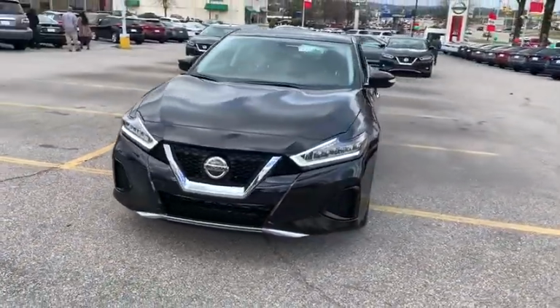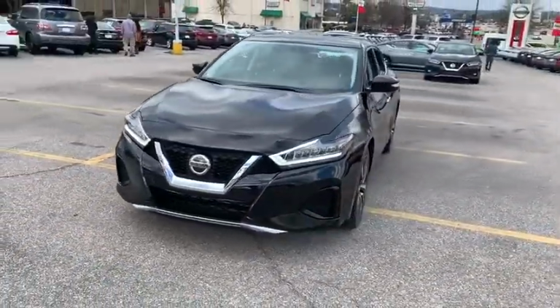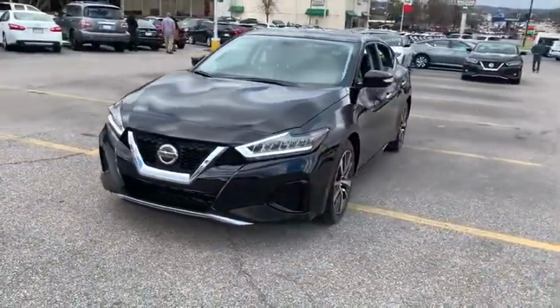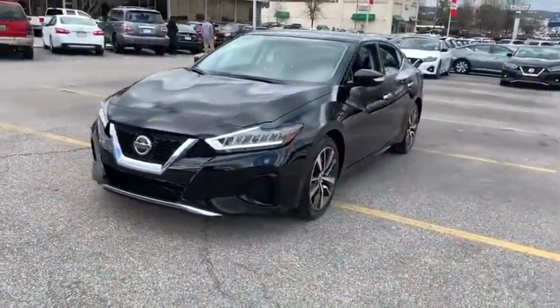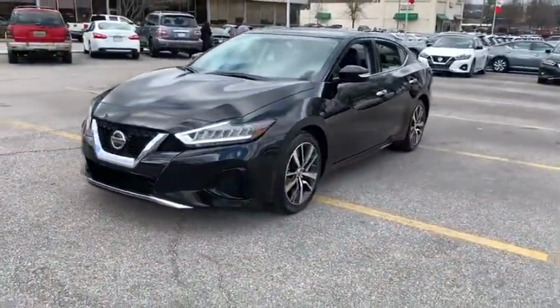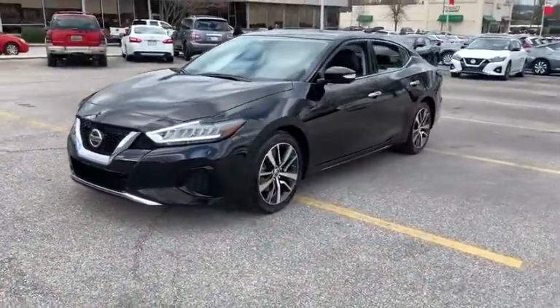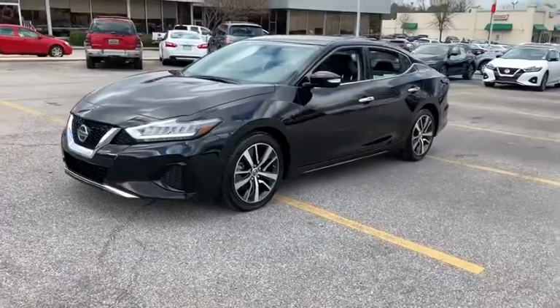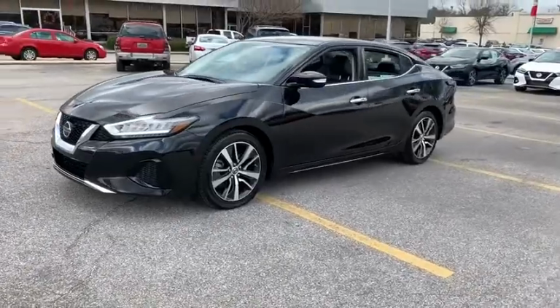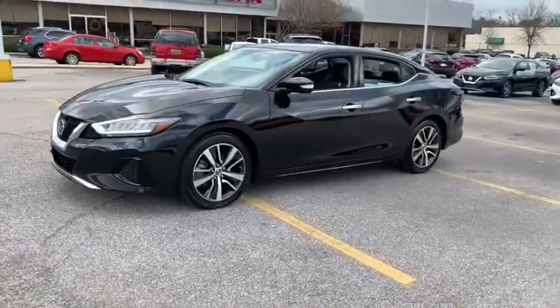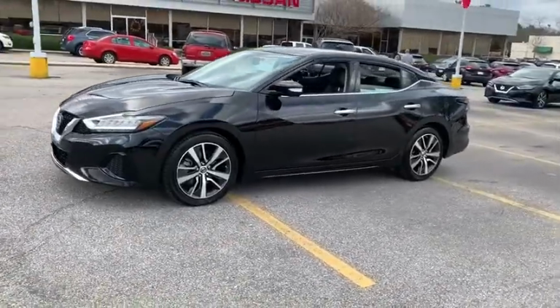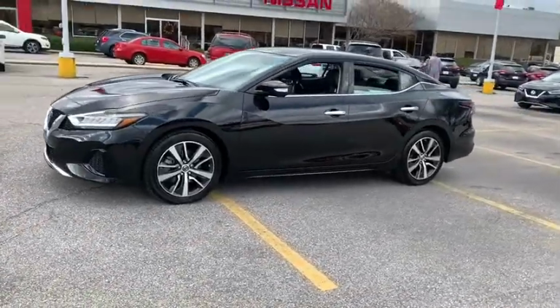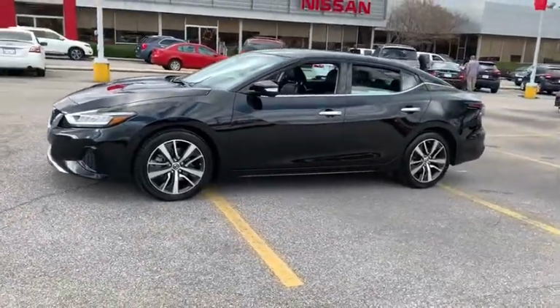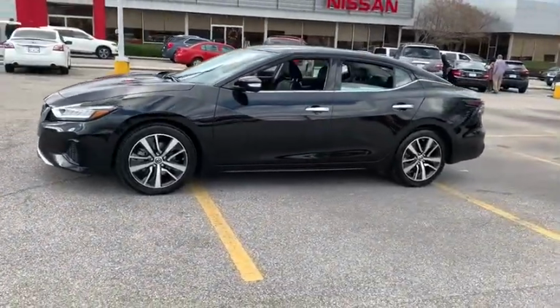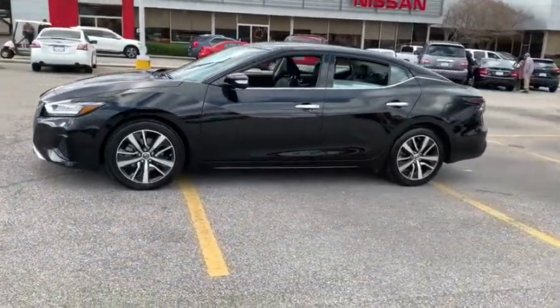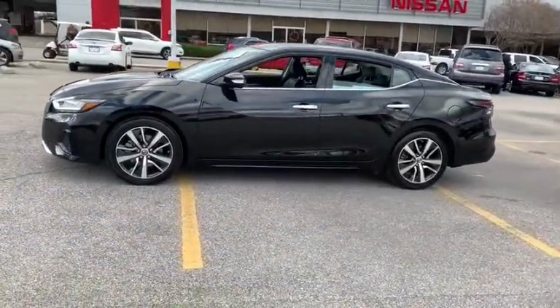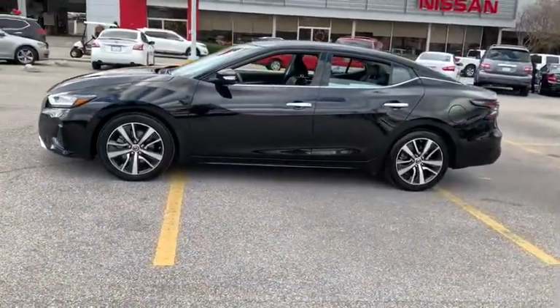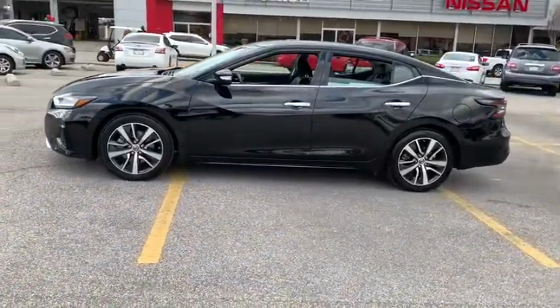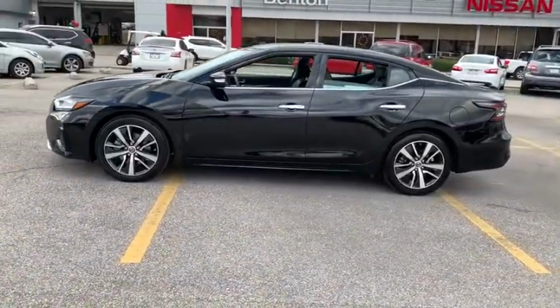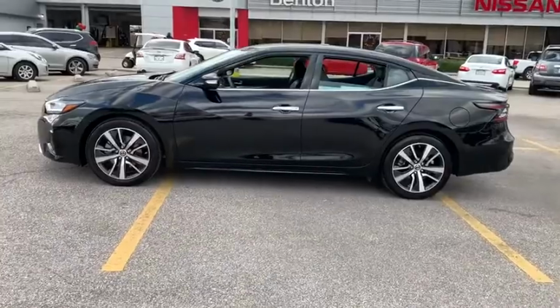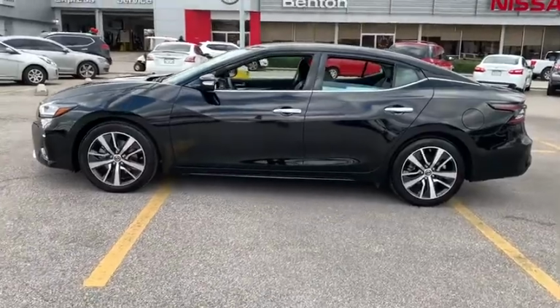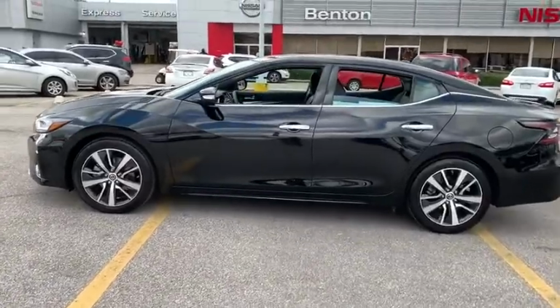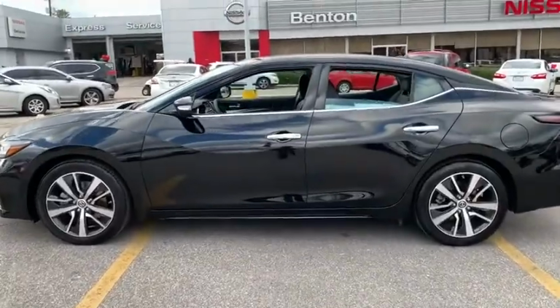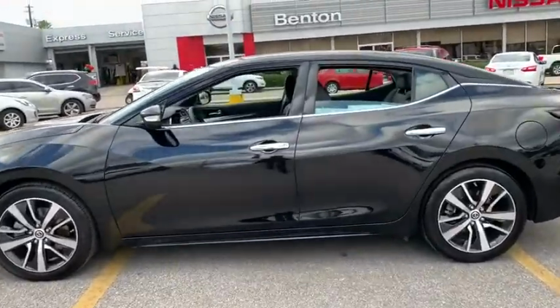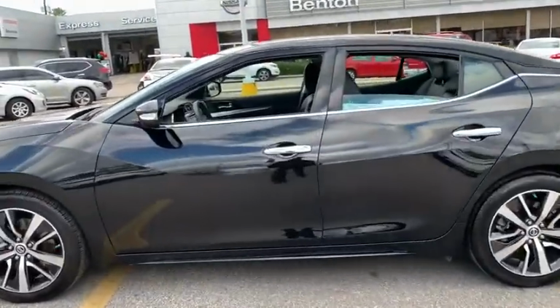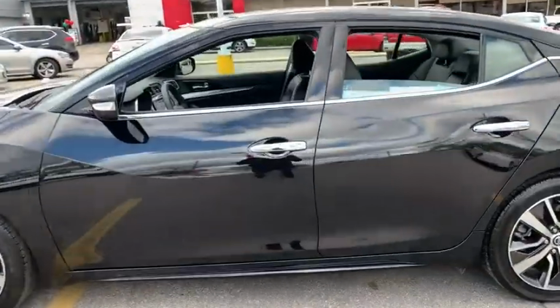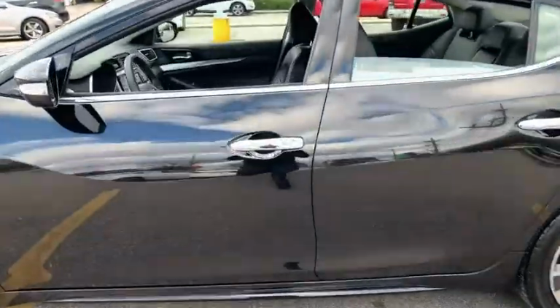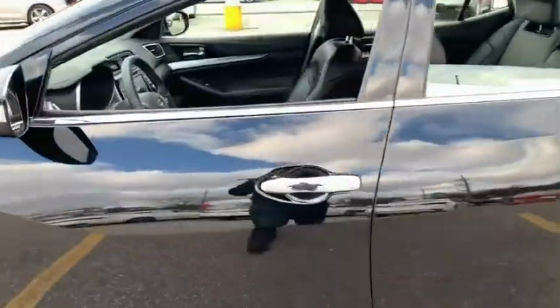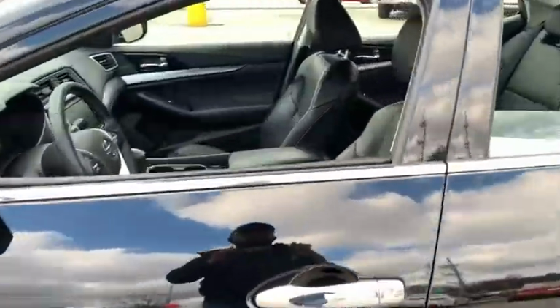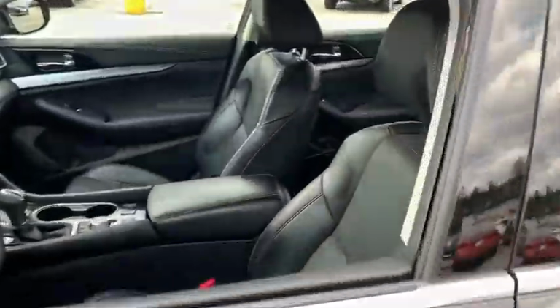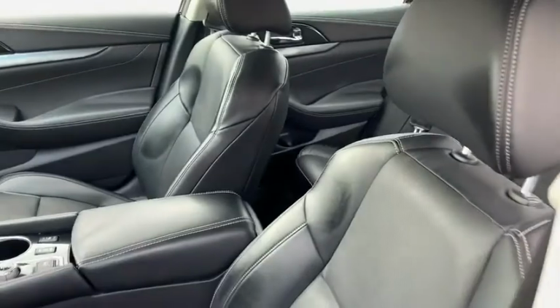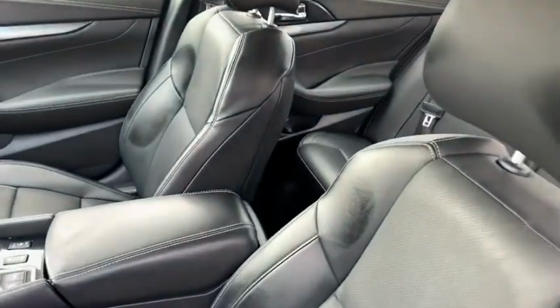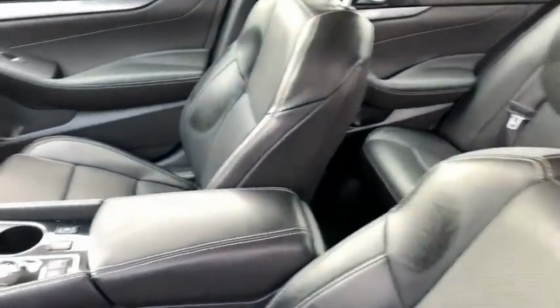The spacious interior provides refined comfort for up to five passengers. Advanced technologies such as Nissan Intelligent Key and push-button ignition offer convenience and control. This vehicle has less than 35,000 miles.